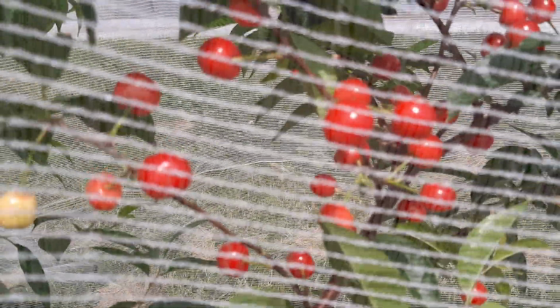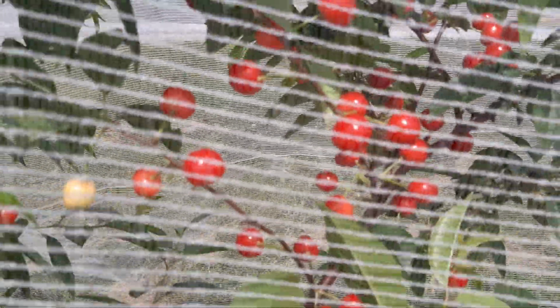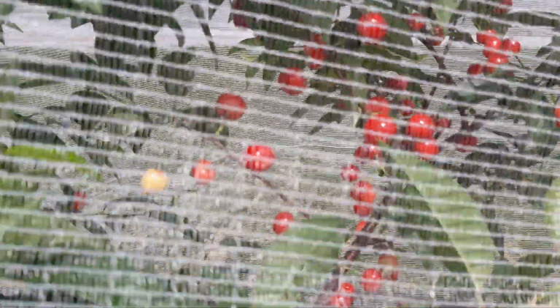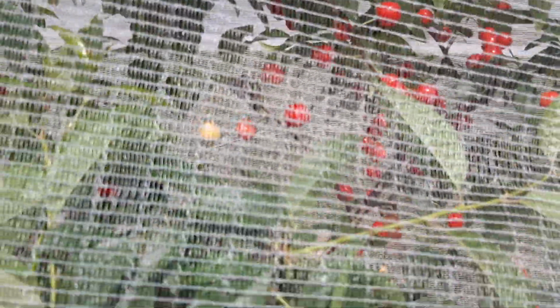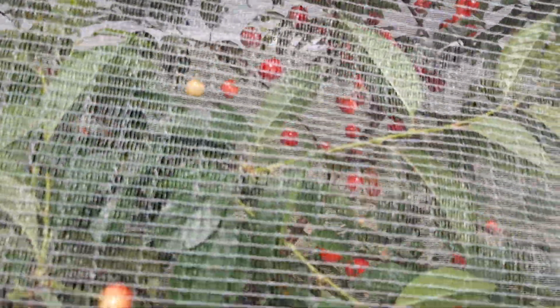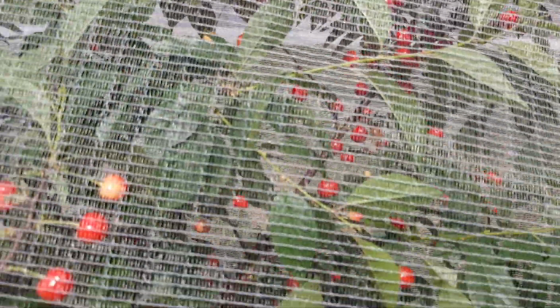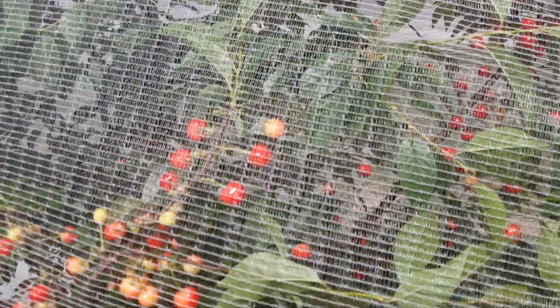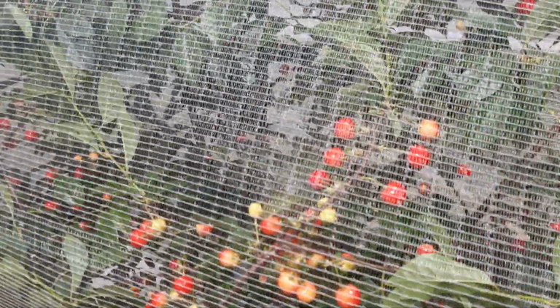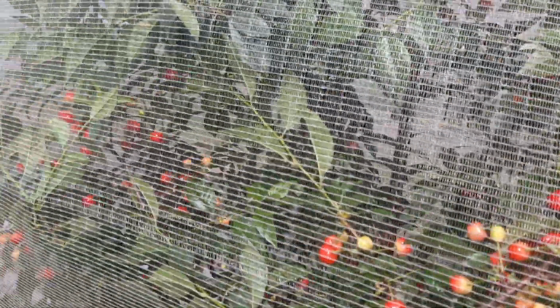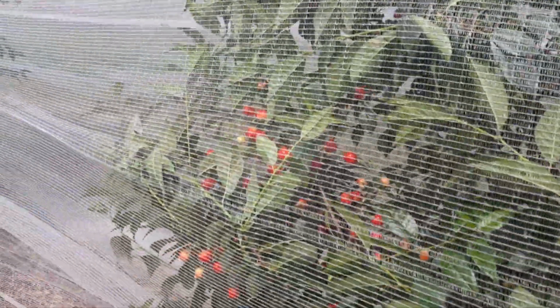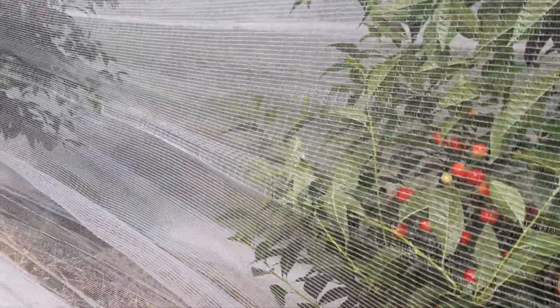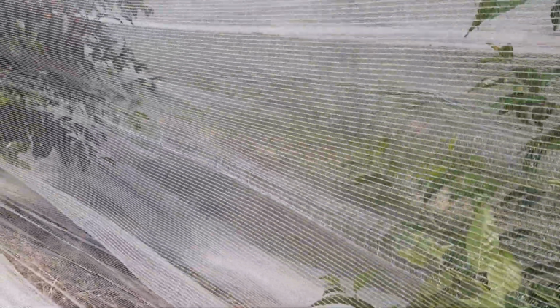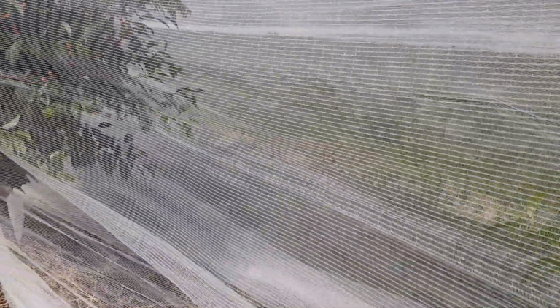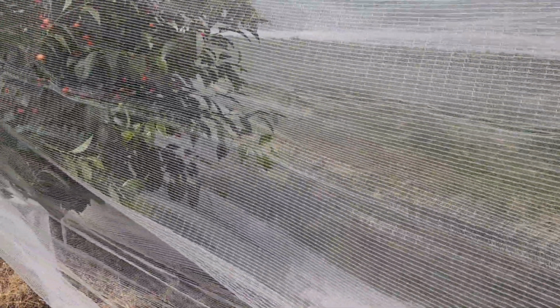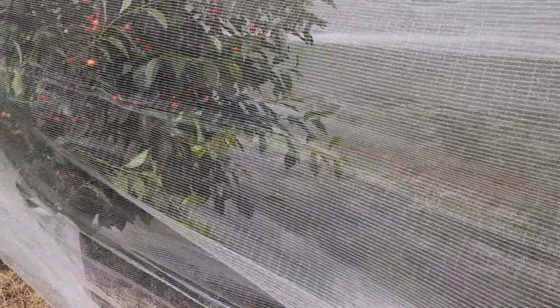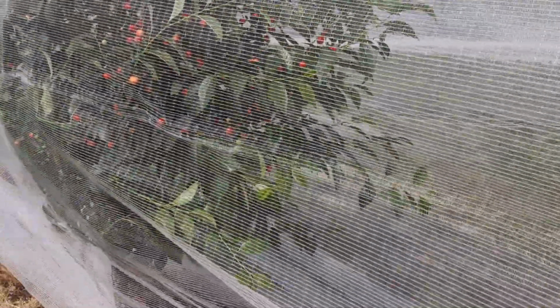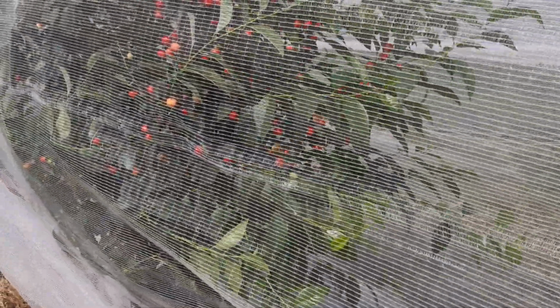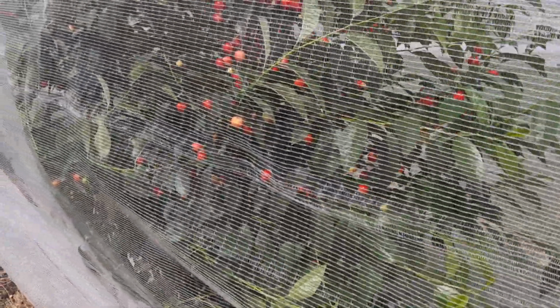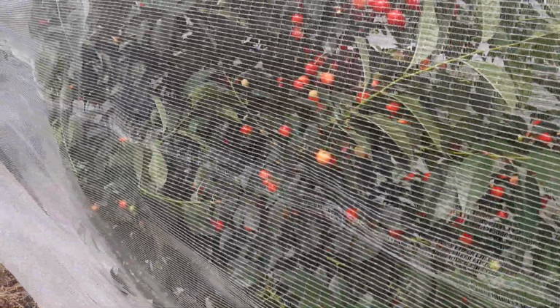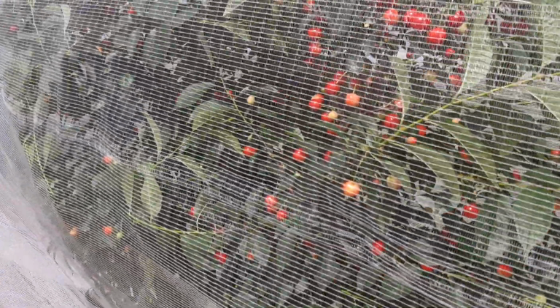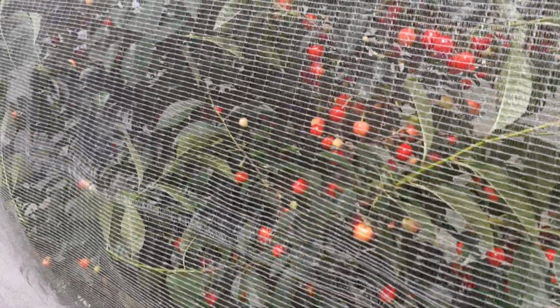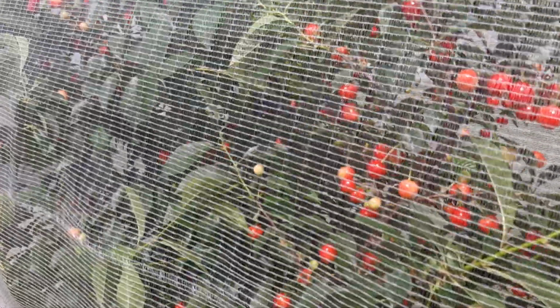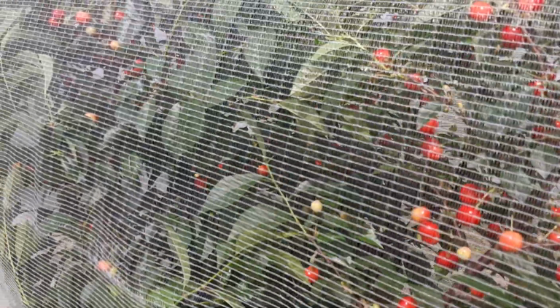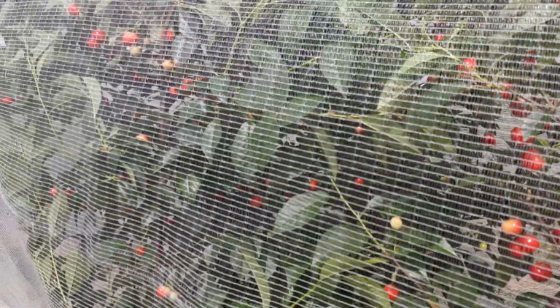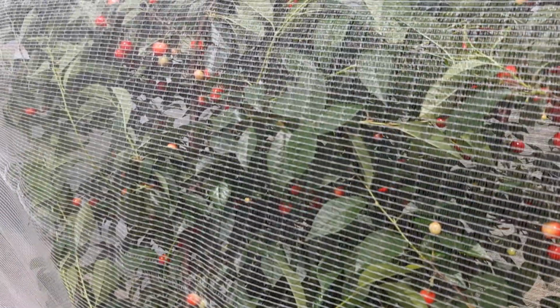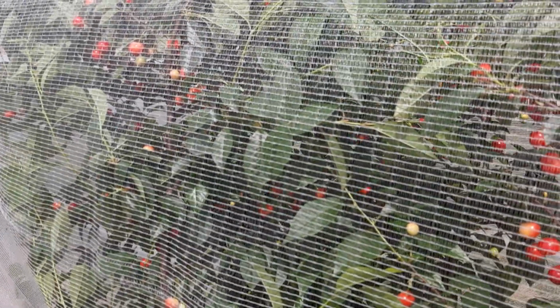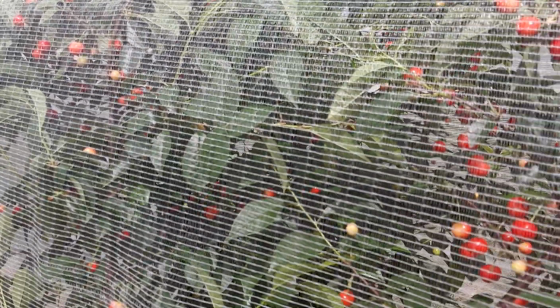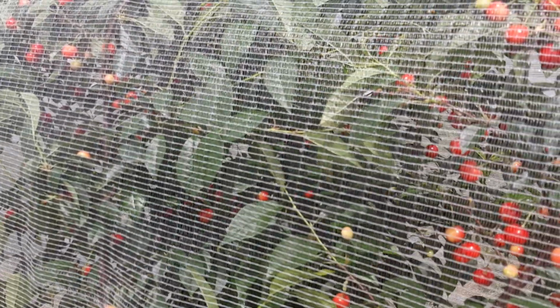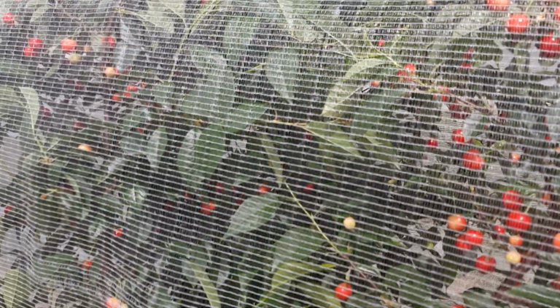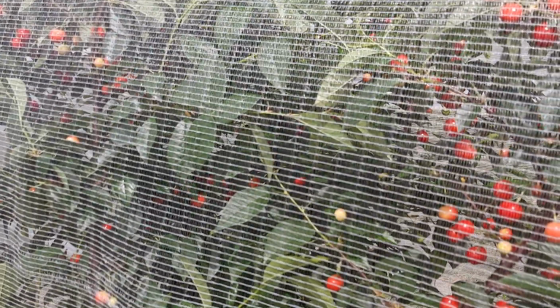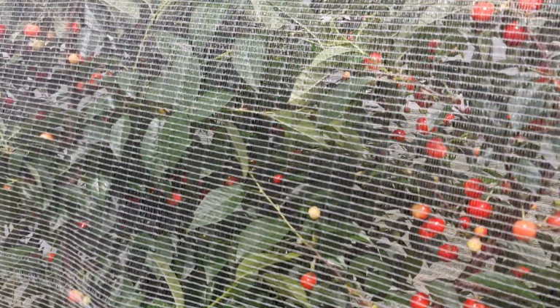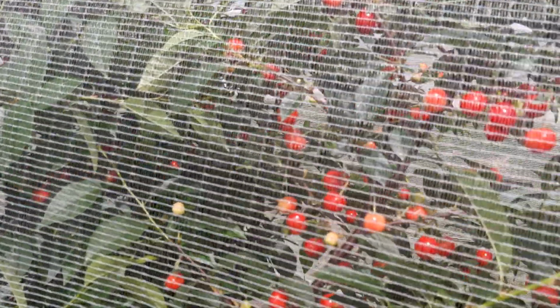The question is: how do you protect your tart cherry crop from birds? You've had the dream of growing cherry trees in your backyard, and that dream finally comes true, only to find that when you go out to pick, the birds have already done the job the day before or the night before.